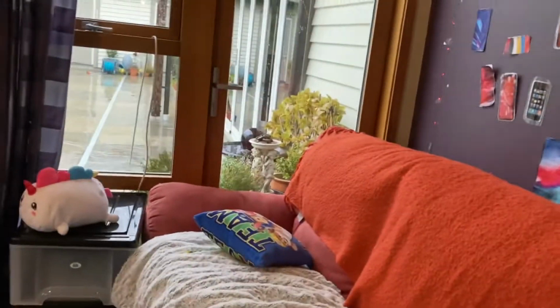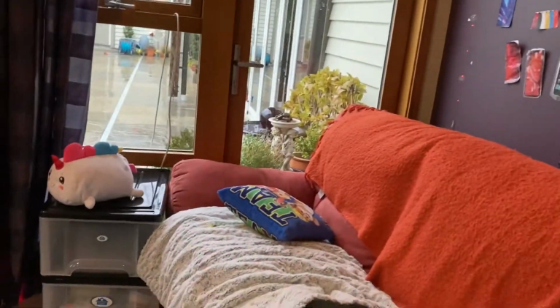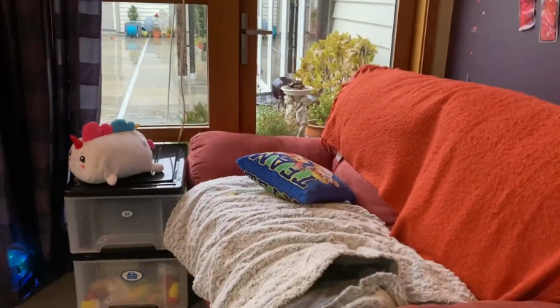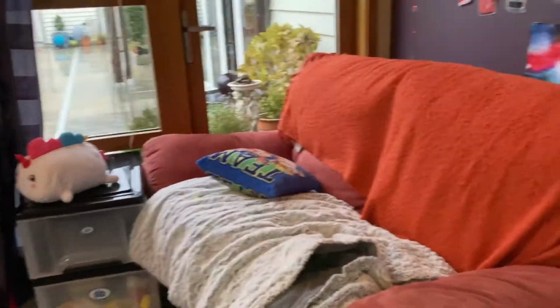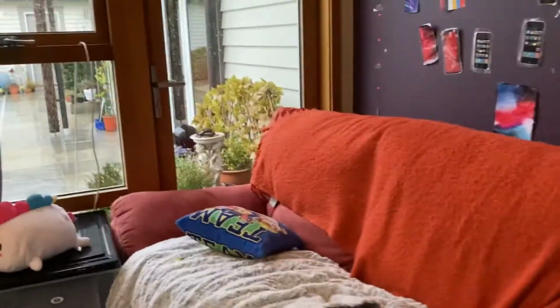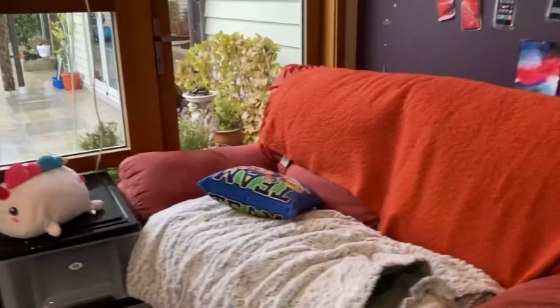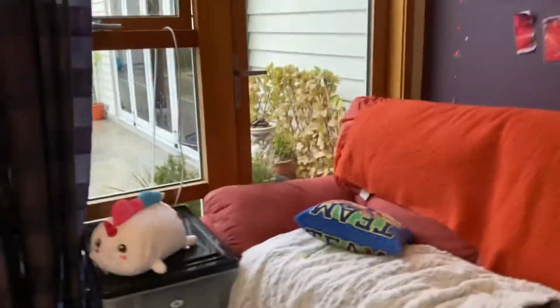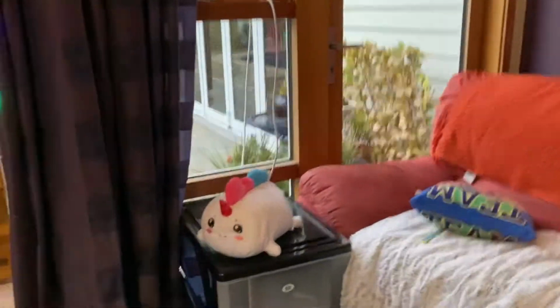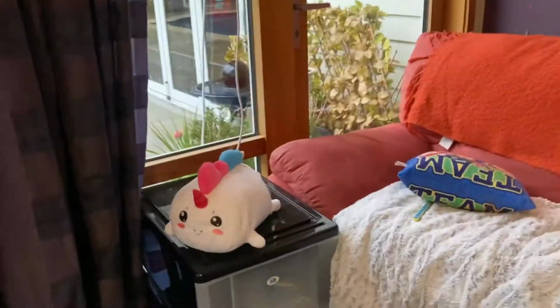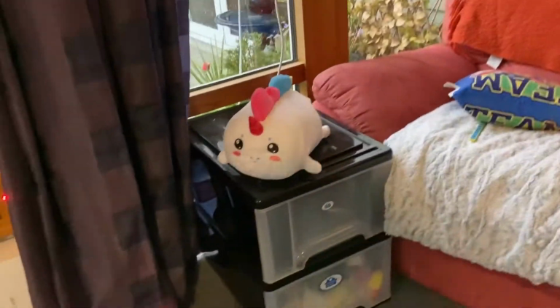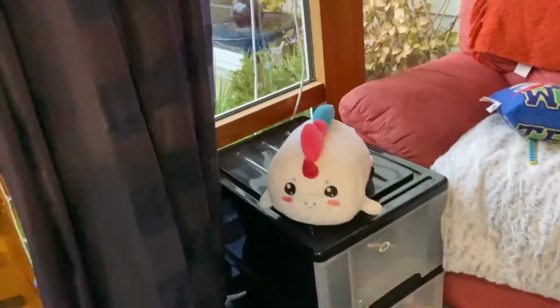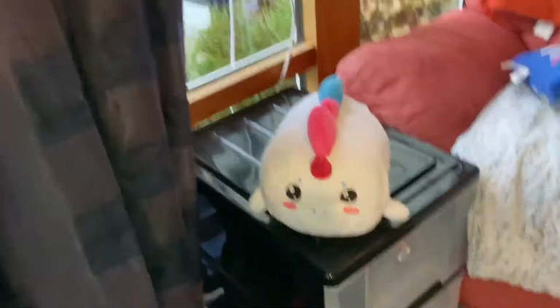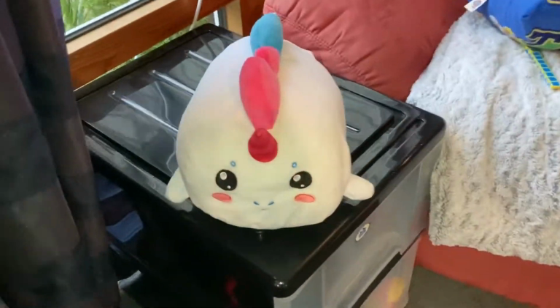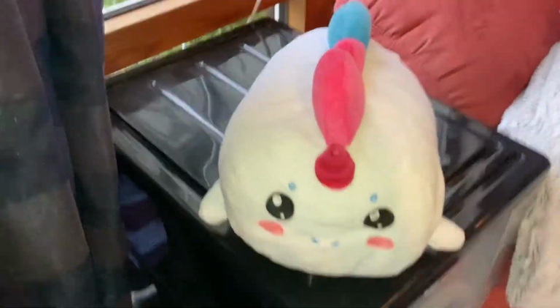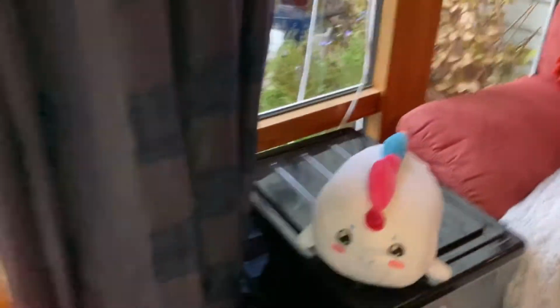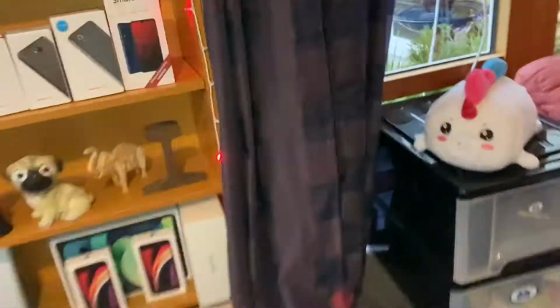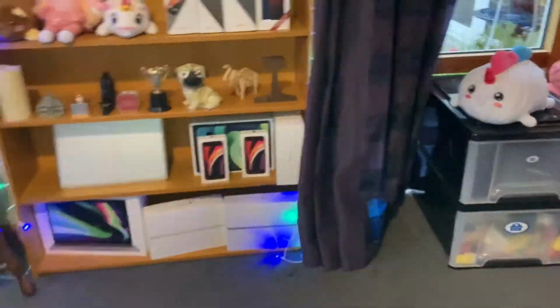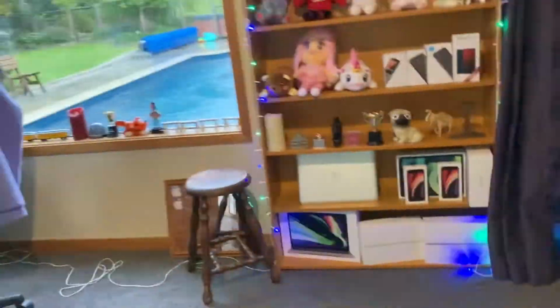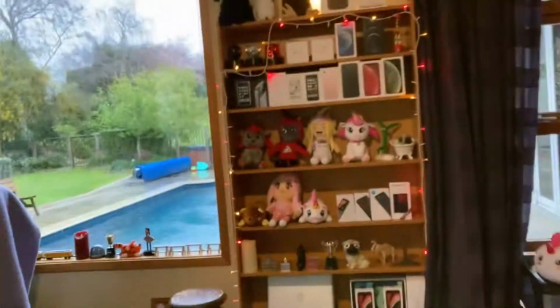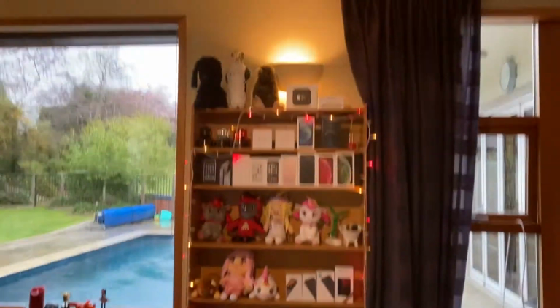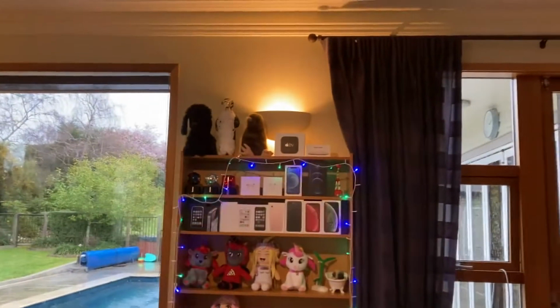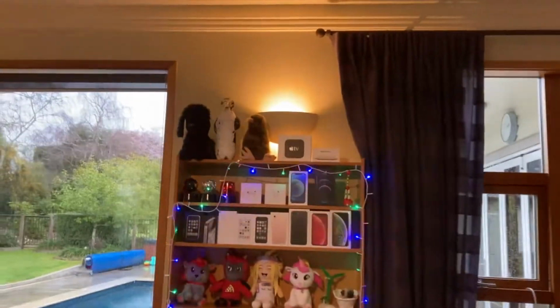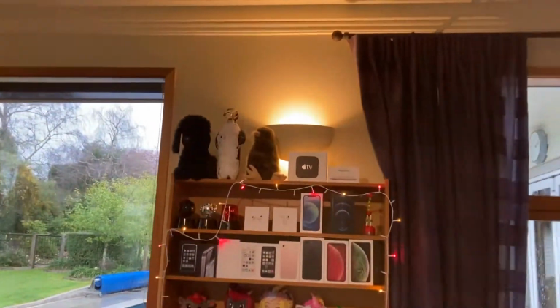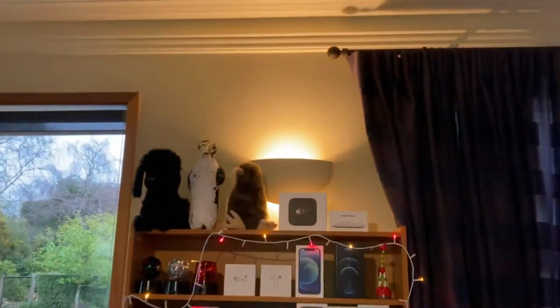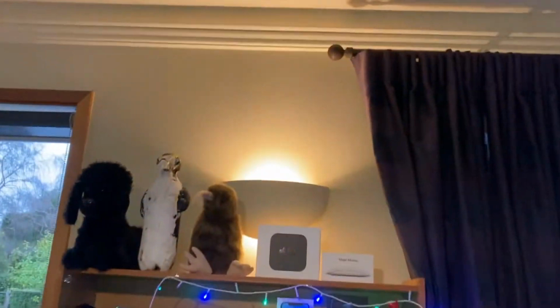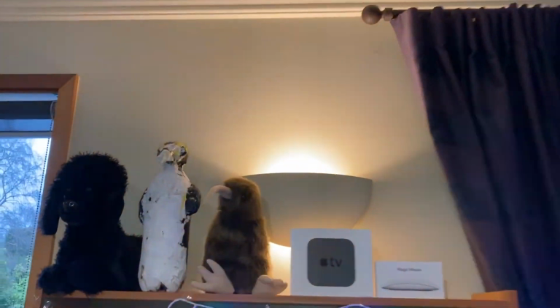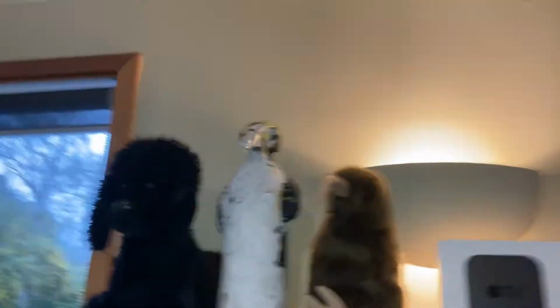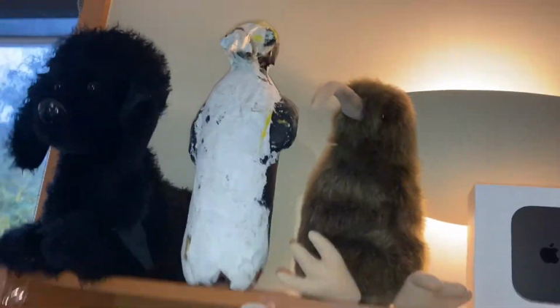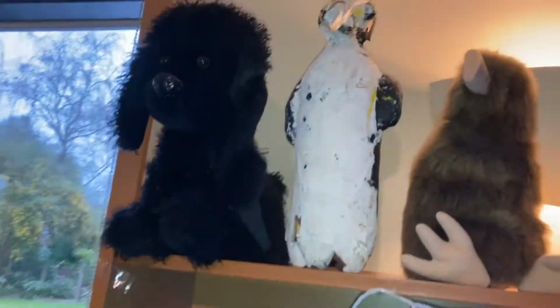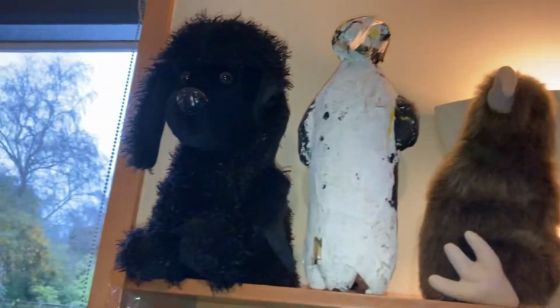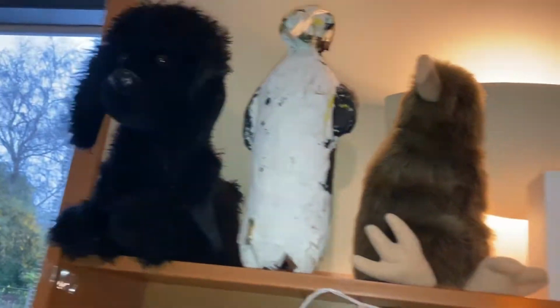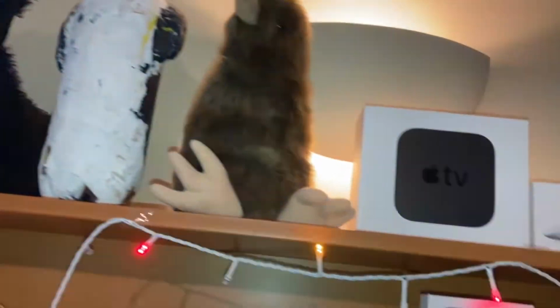Anyways, my couch - very comfy, my favorite place to sit and watch YouTube or listen to music. We've got a nice Honey plushie, and on my shelf - you may recognize this from my old office - I made this penguin myself. We've got a poodle and a kiwi.